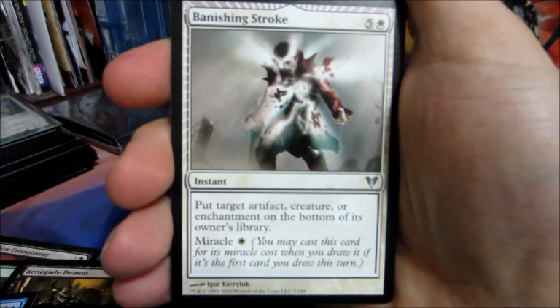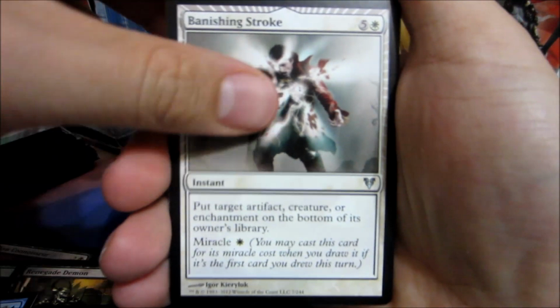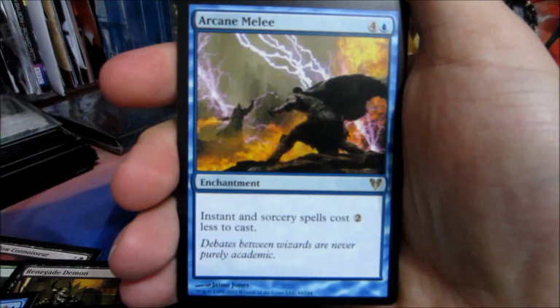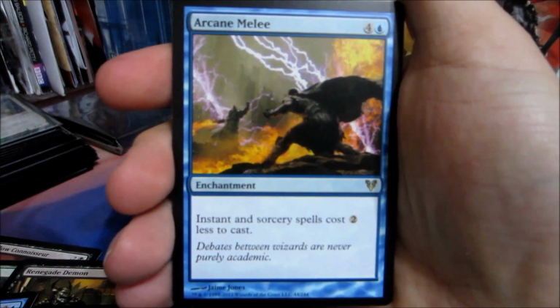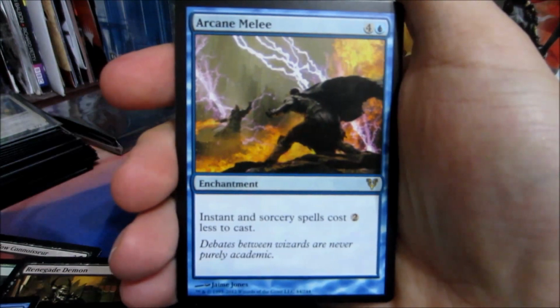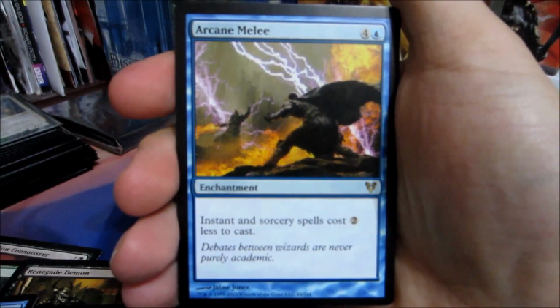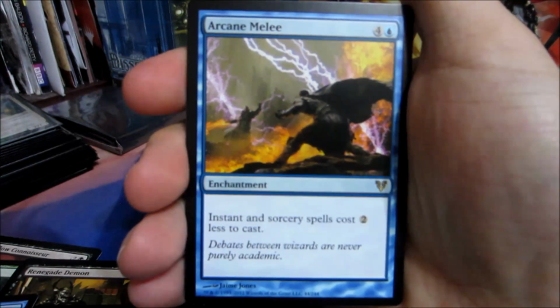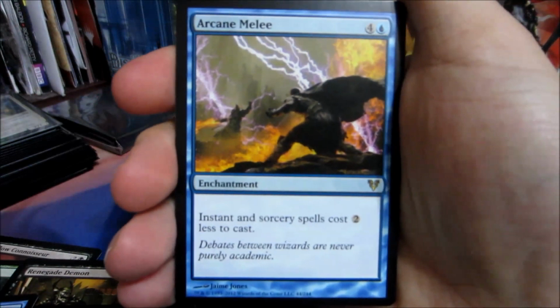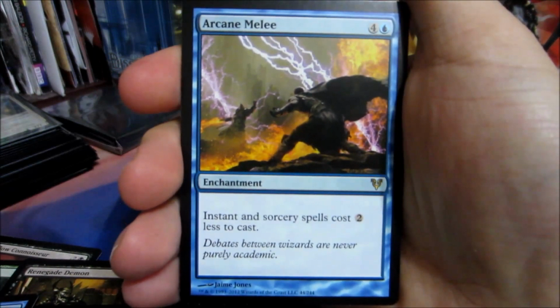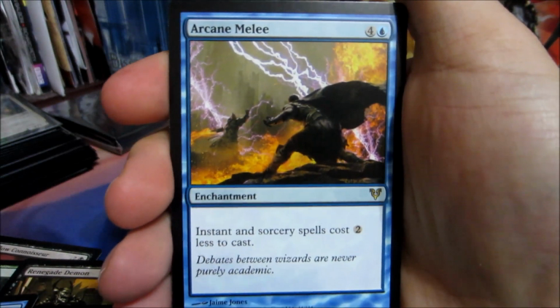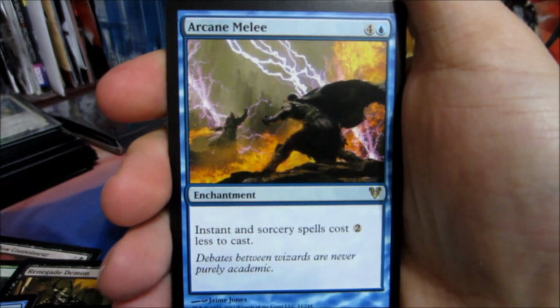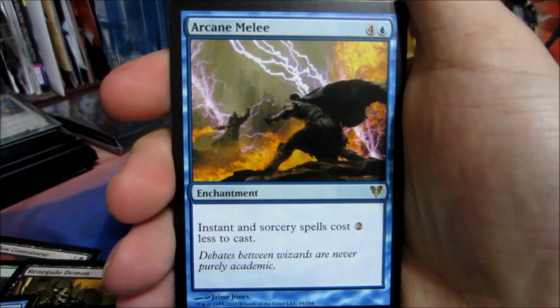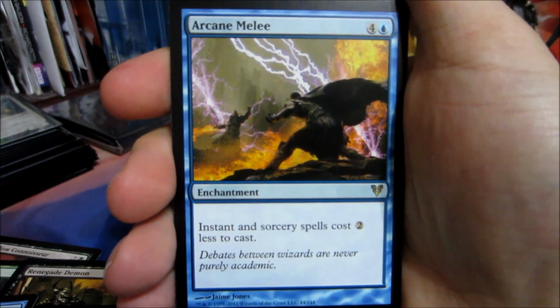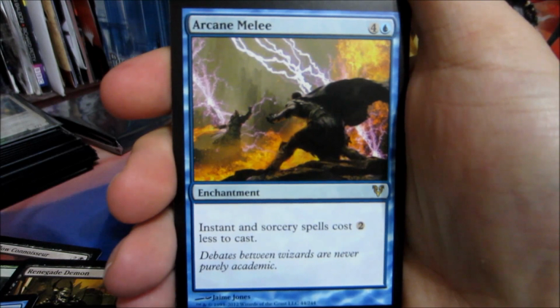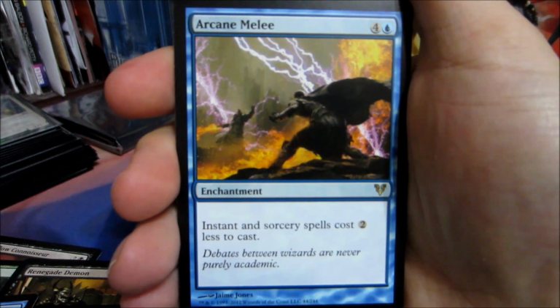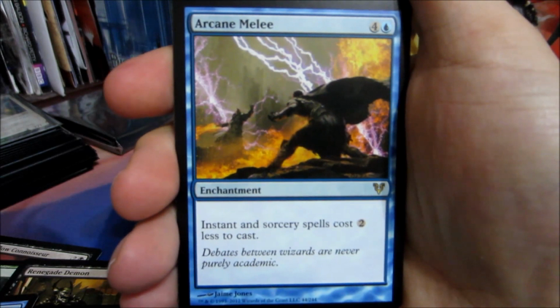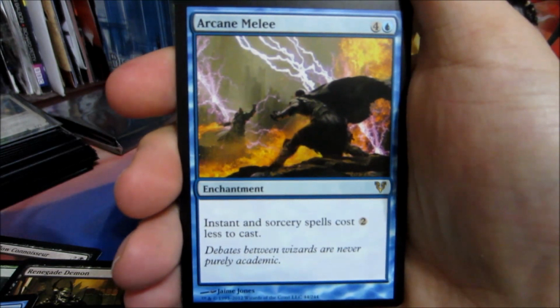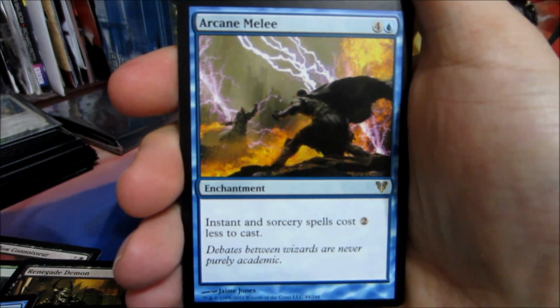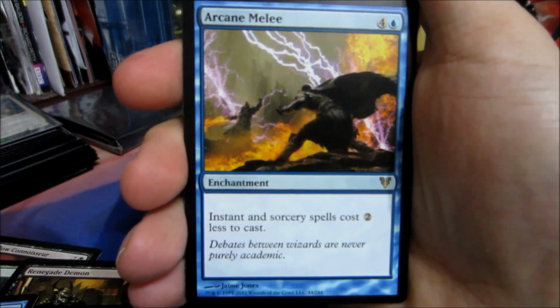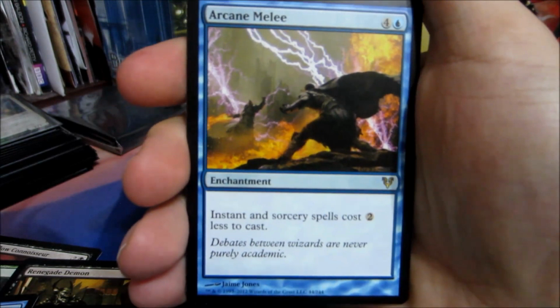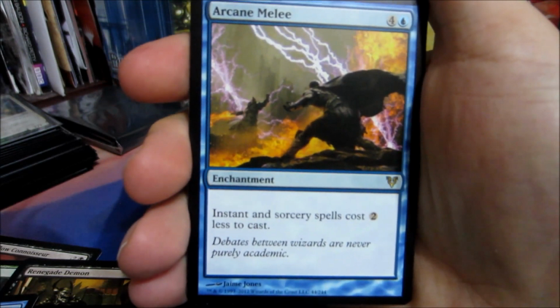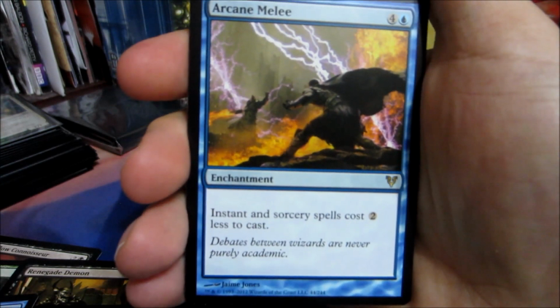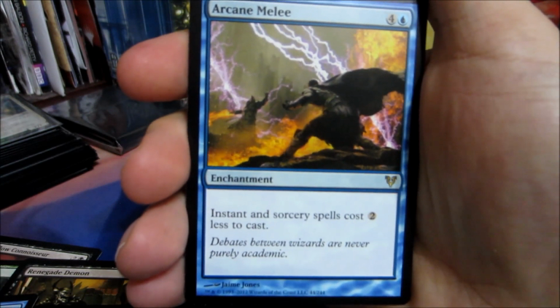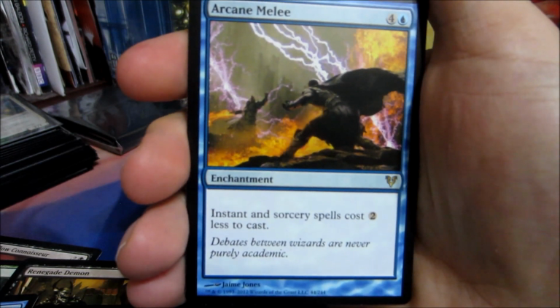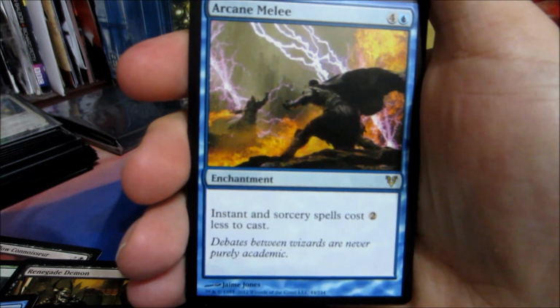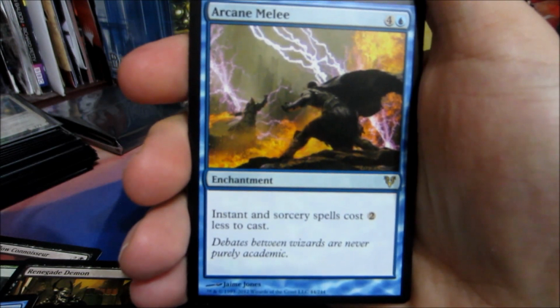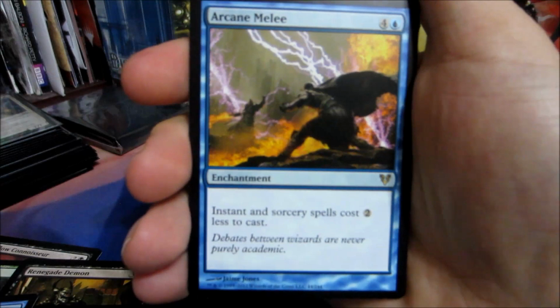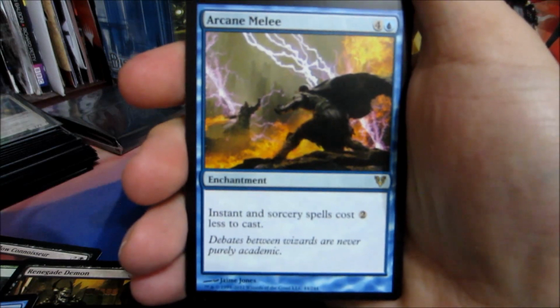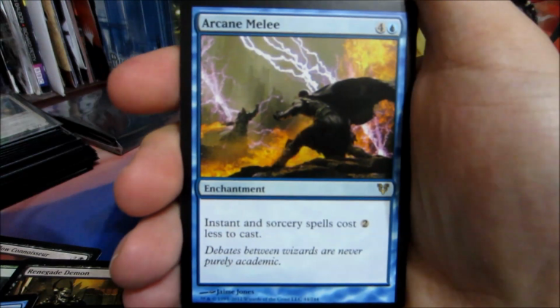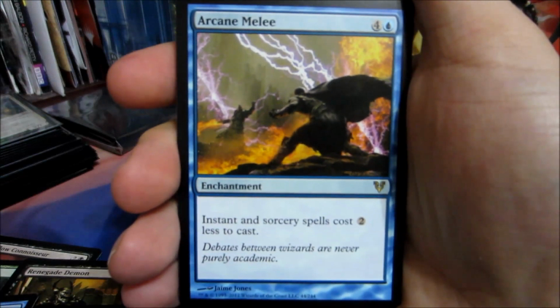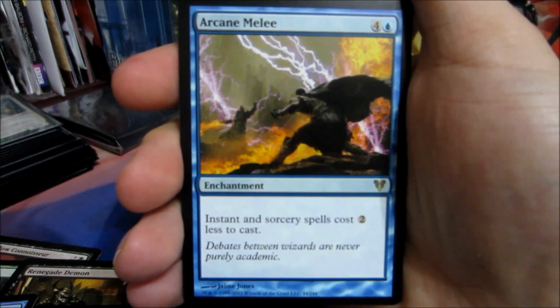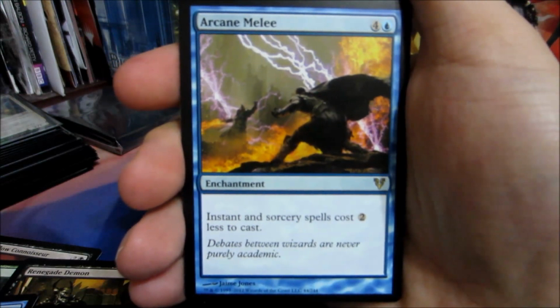And our rare: Arcane Melee. It is a 5 casting cost enchantment. Instant and Sorcery spells cost 2 colors less to cast. Sweet.